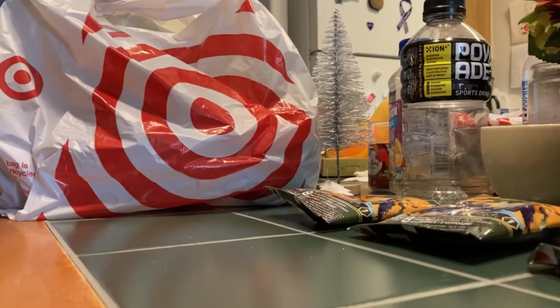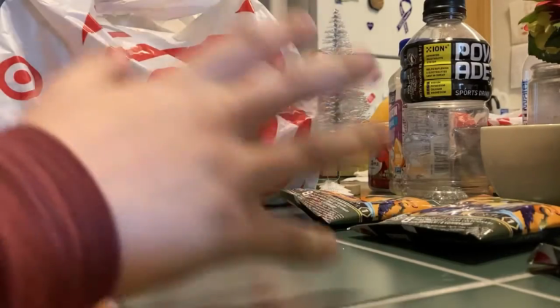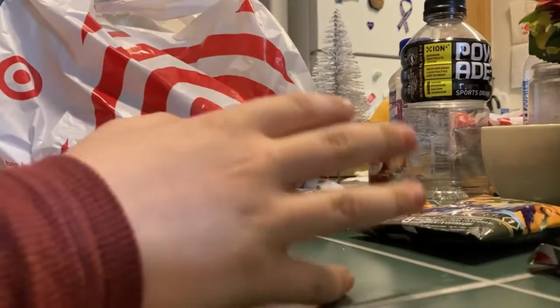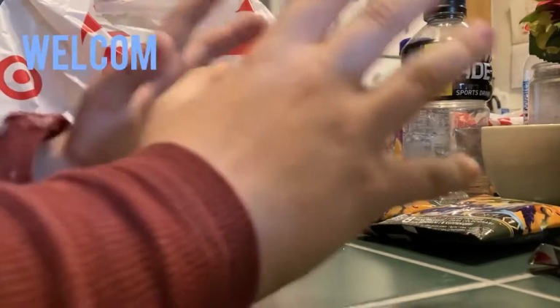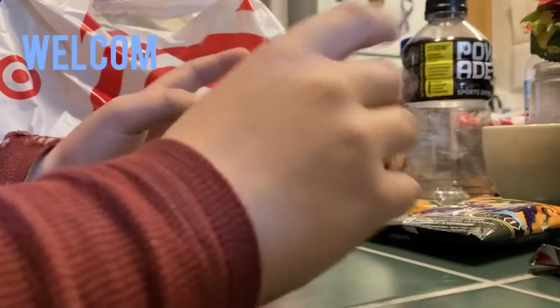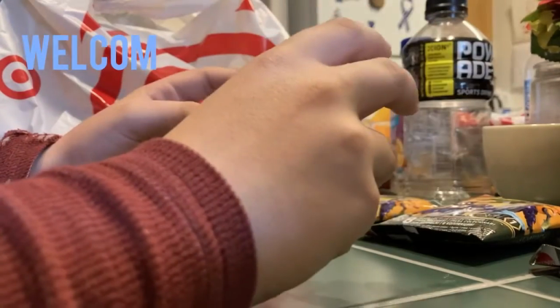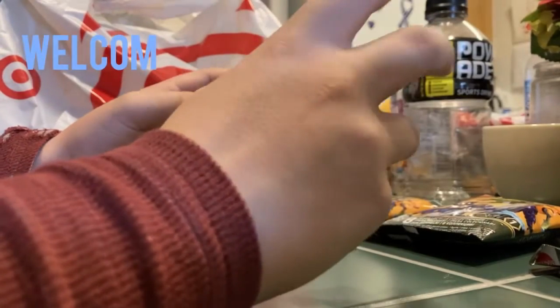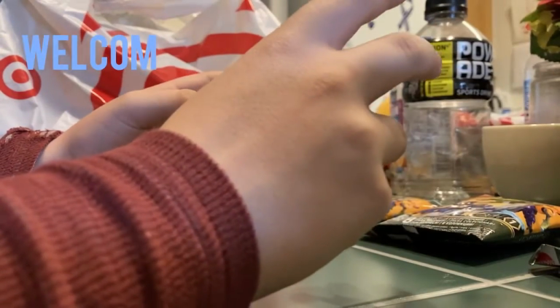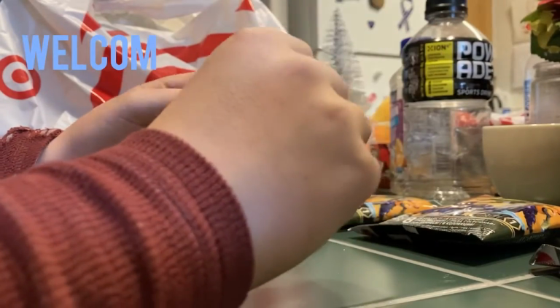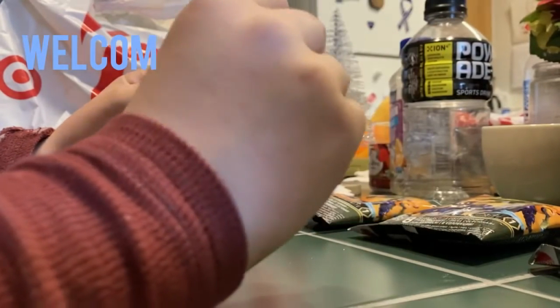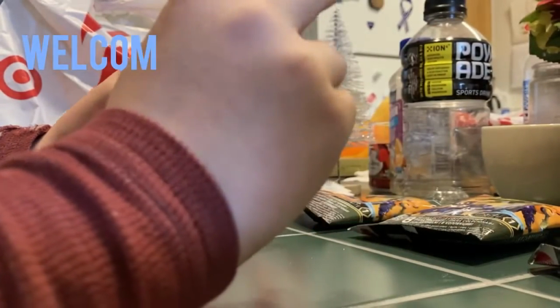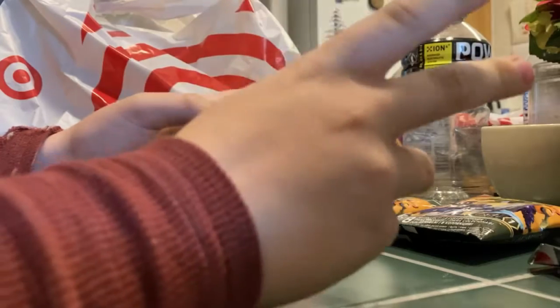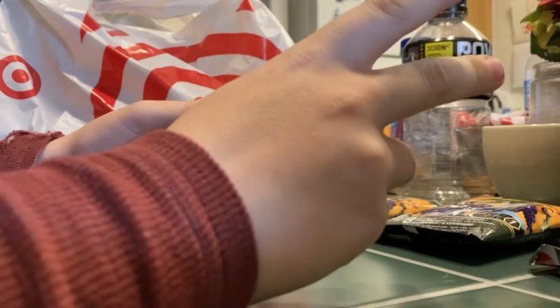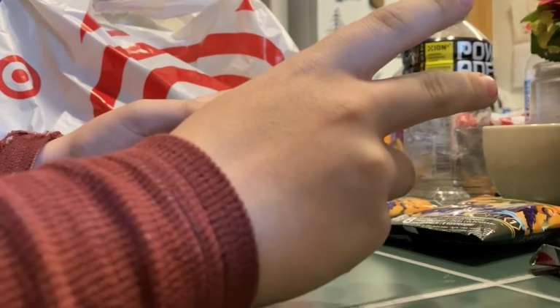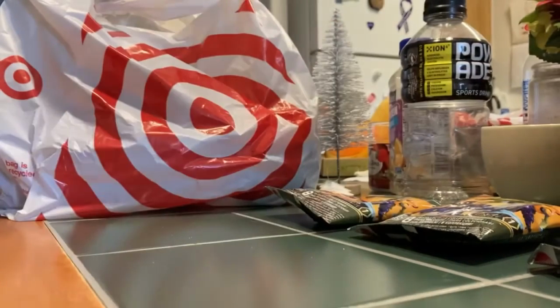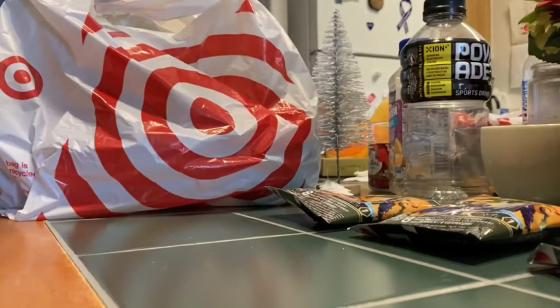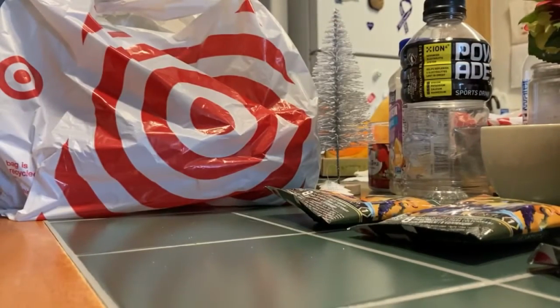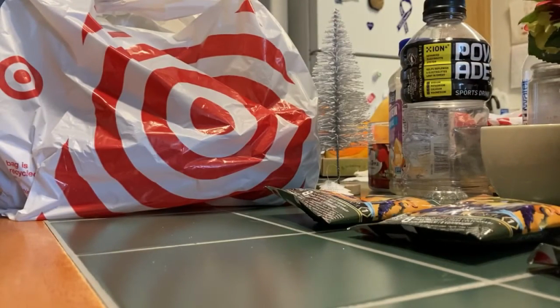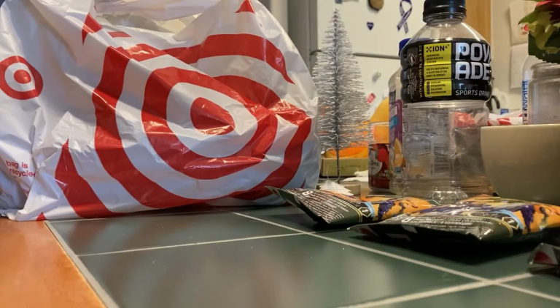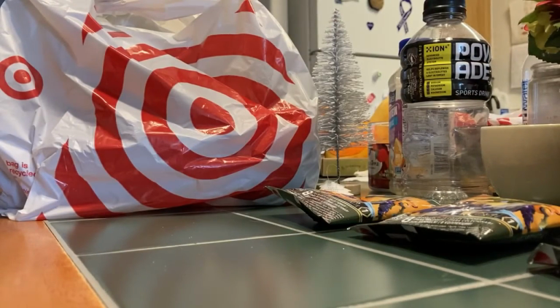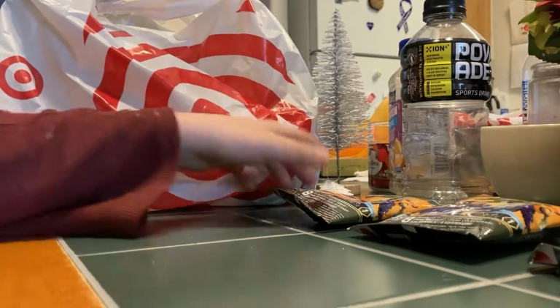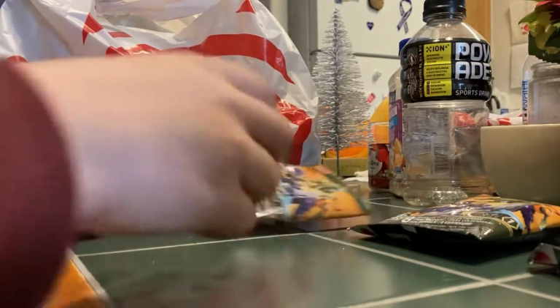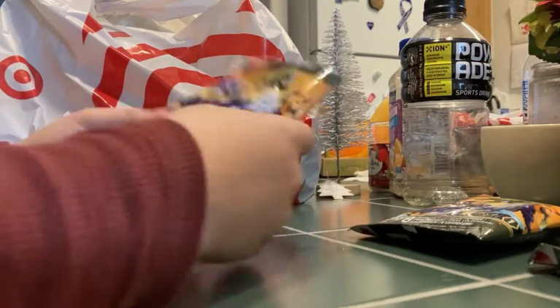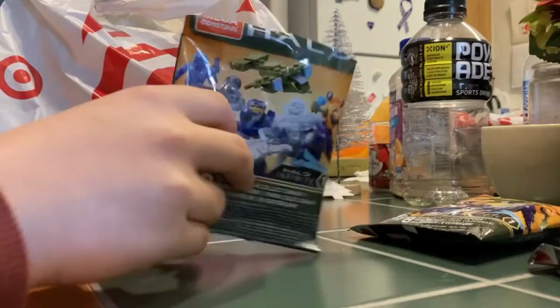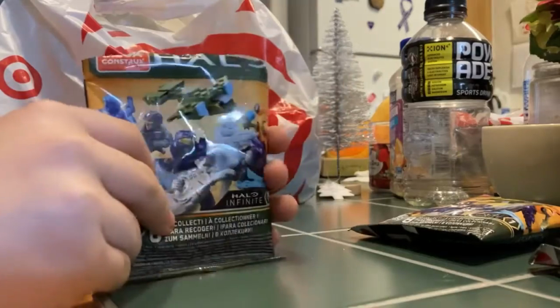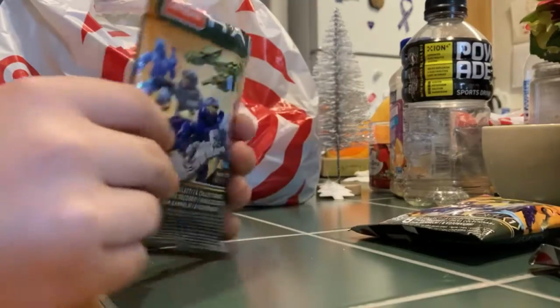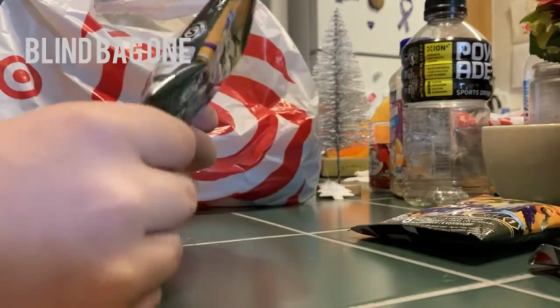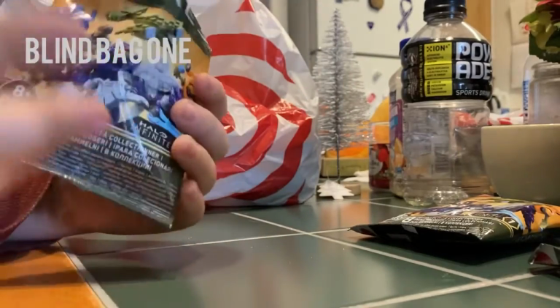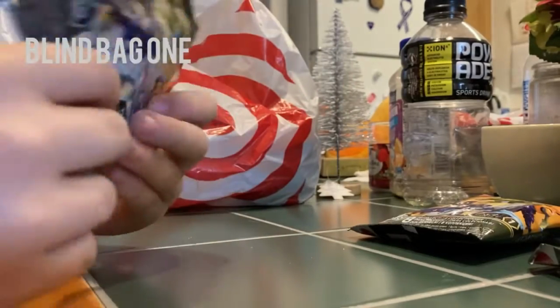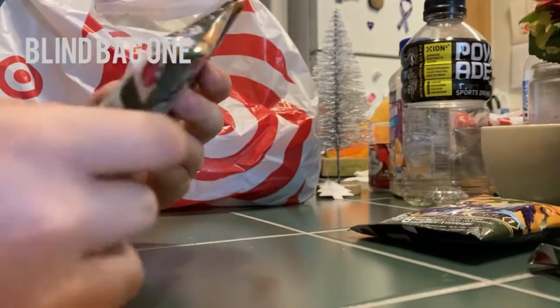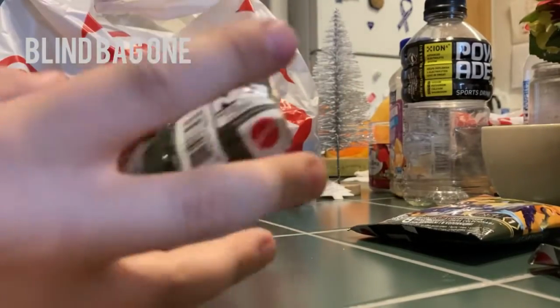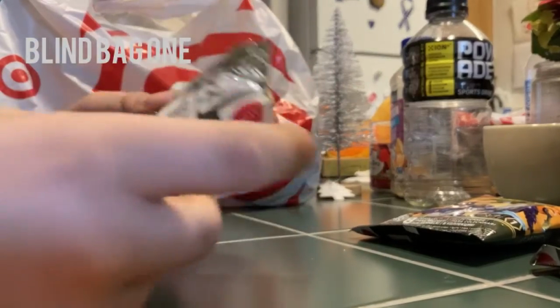Hello YouTube, welcome back to another blind bag opening. I hope you enjoy. Let's start with the first blind bag — I already cut these open and haven't looked yet.